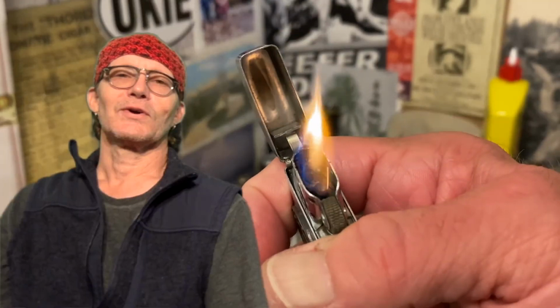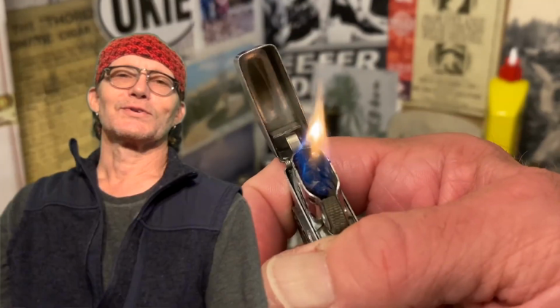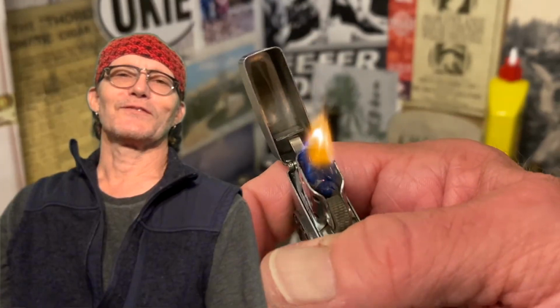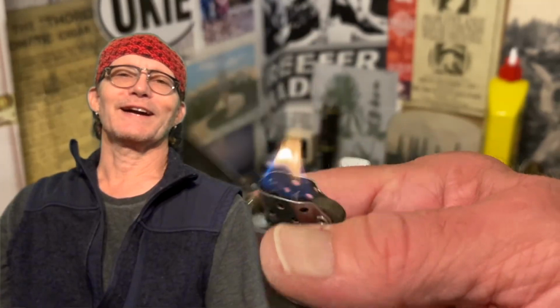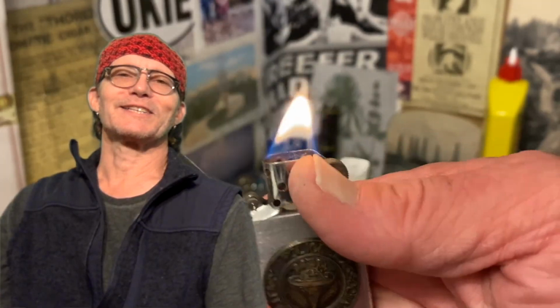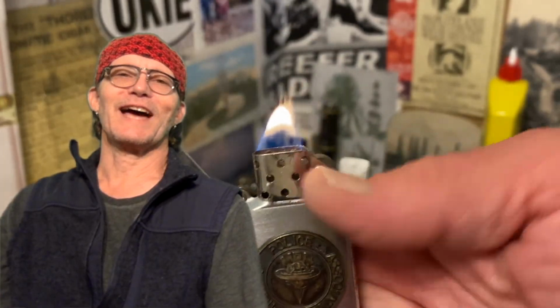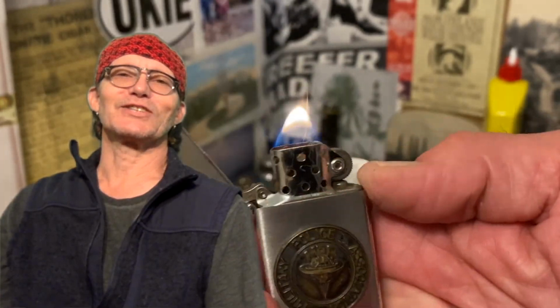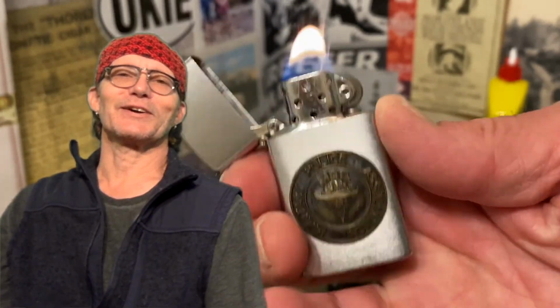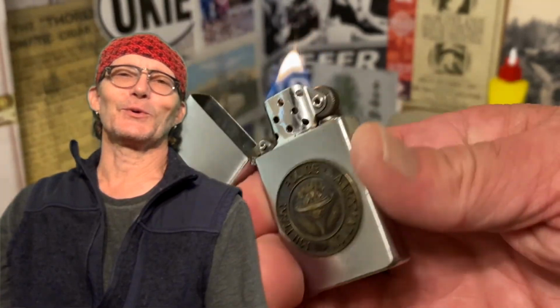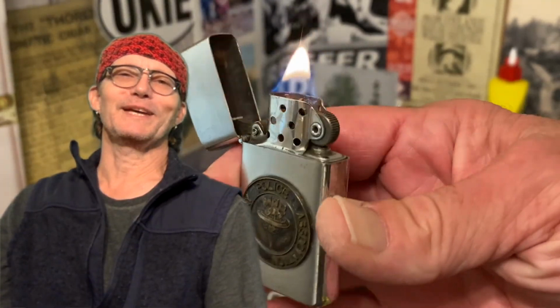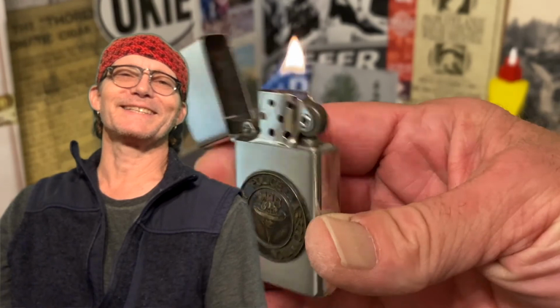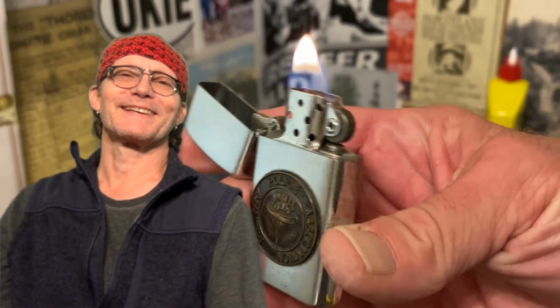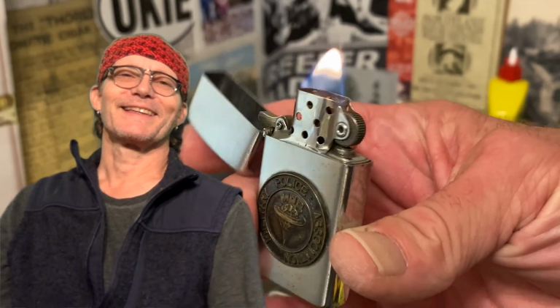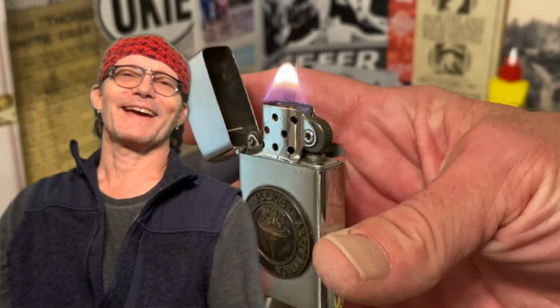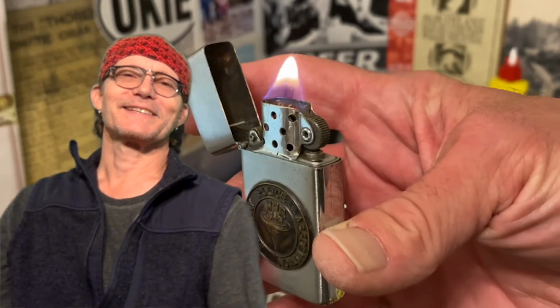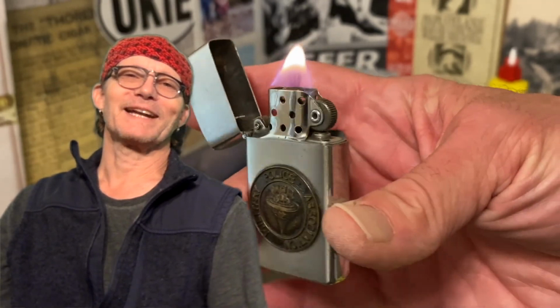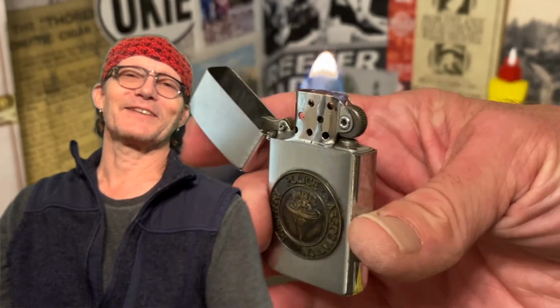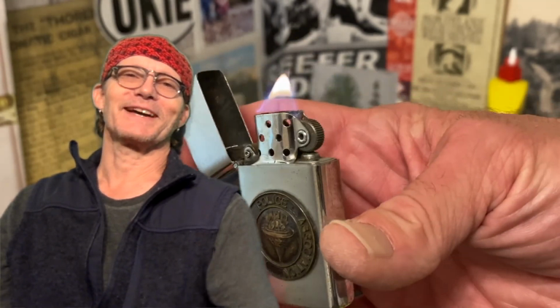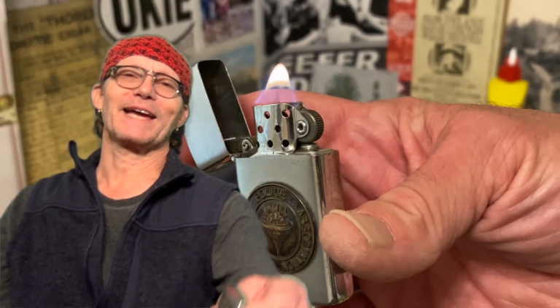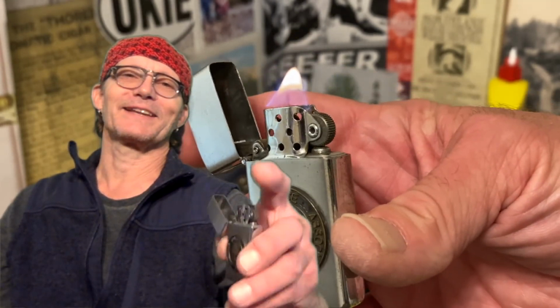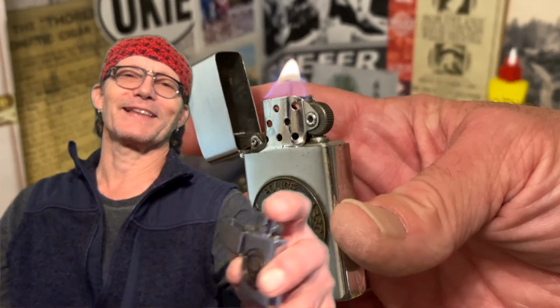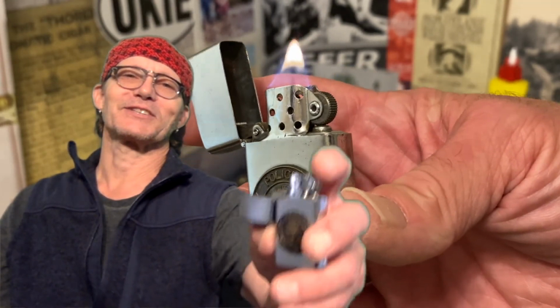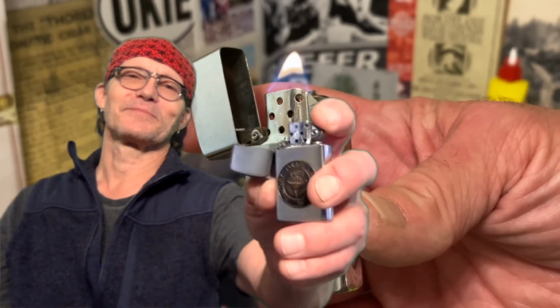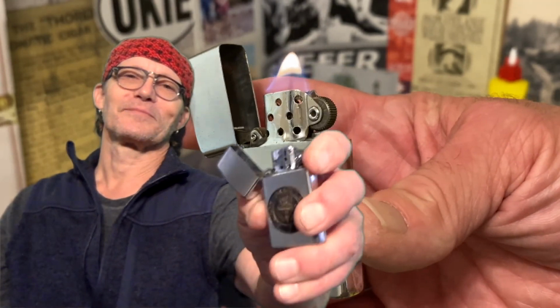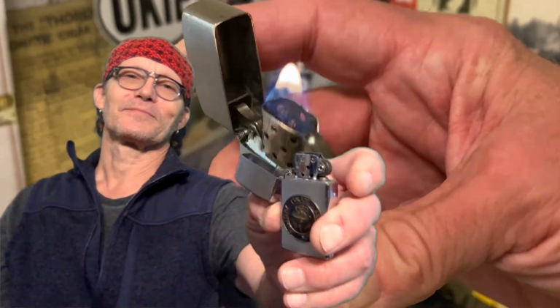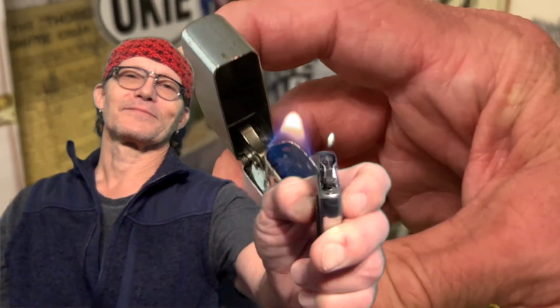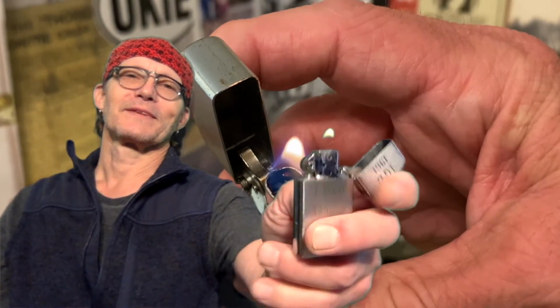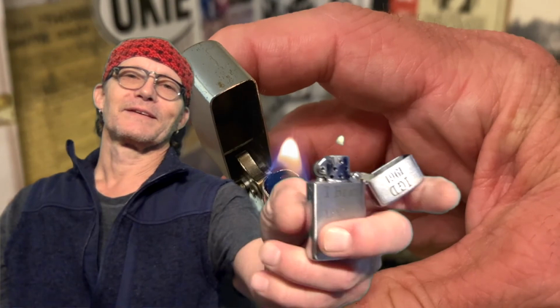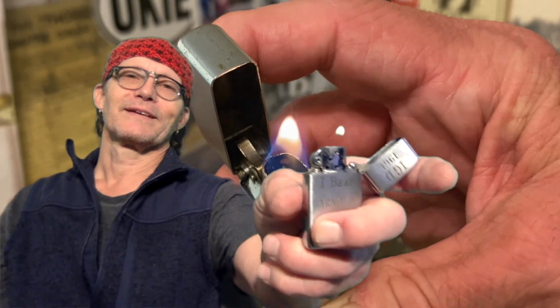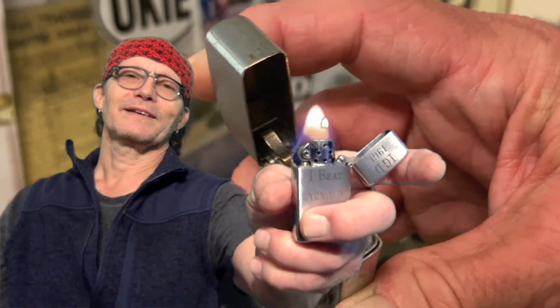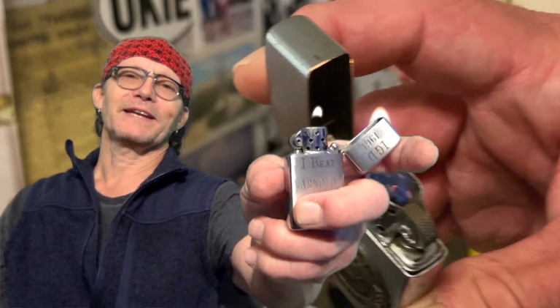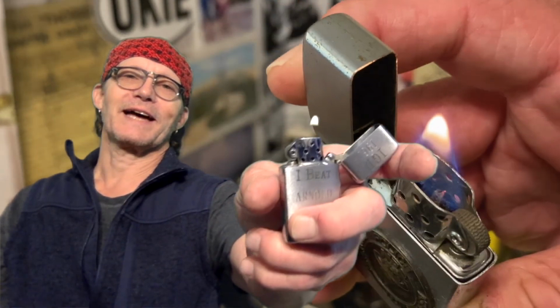A very nostalgic old piece that somebody definitely ought to be adding to their collection. Until next time.